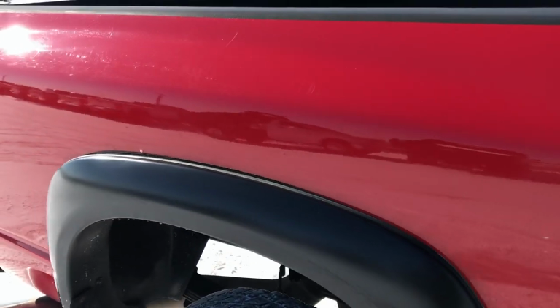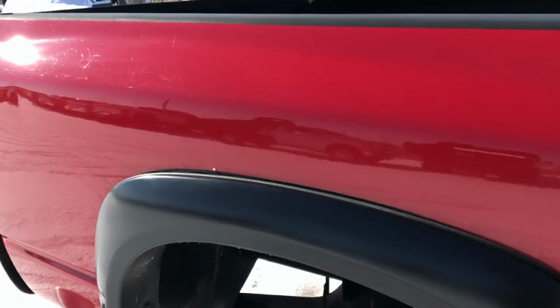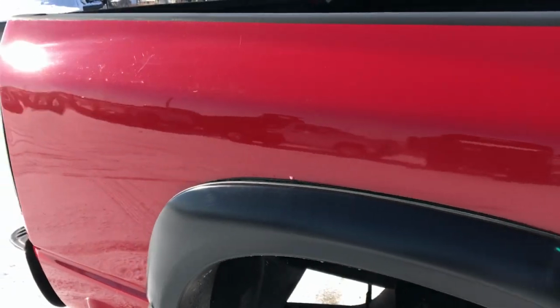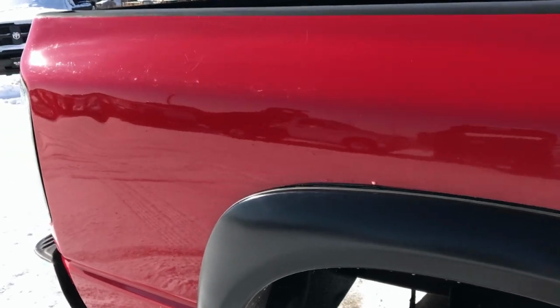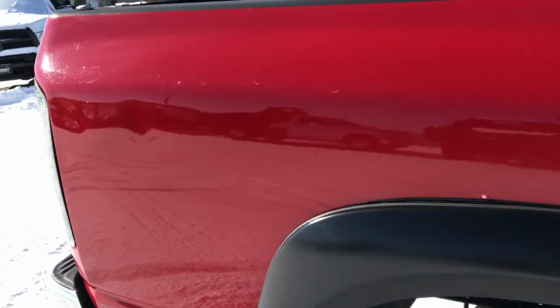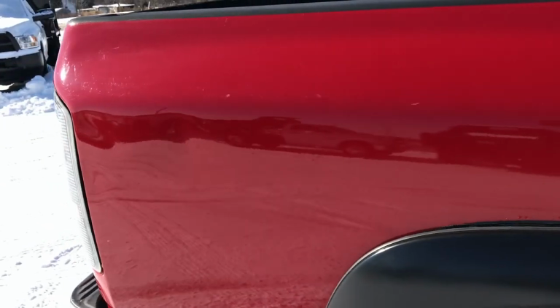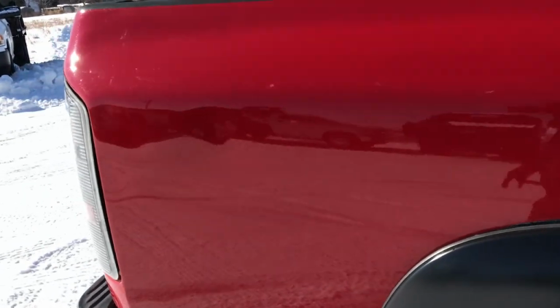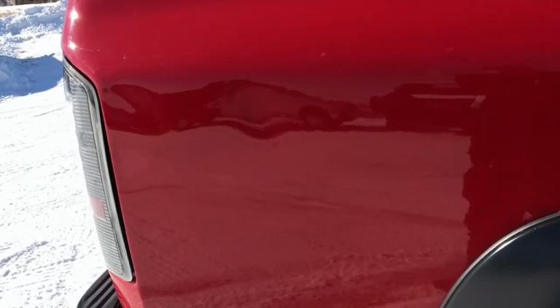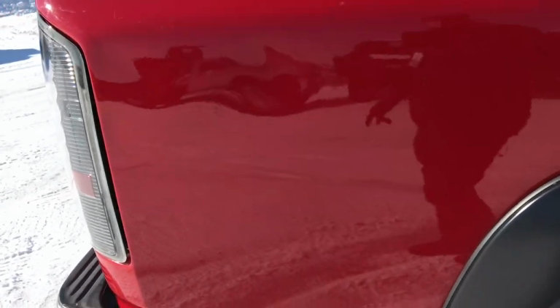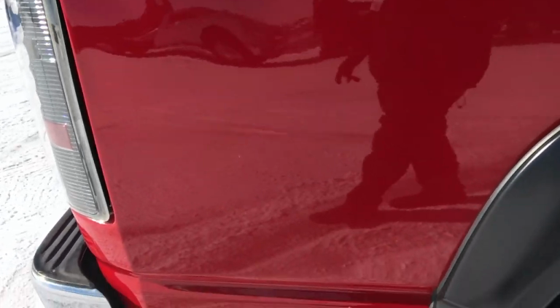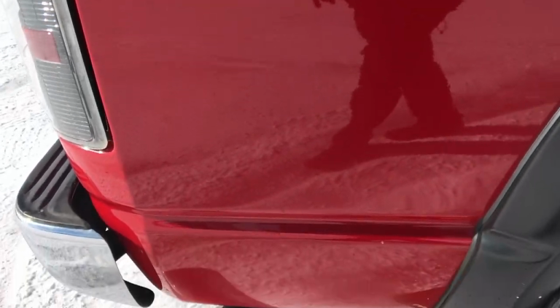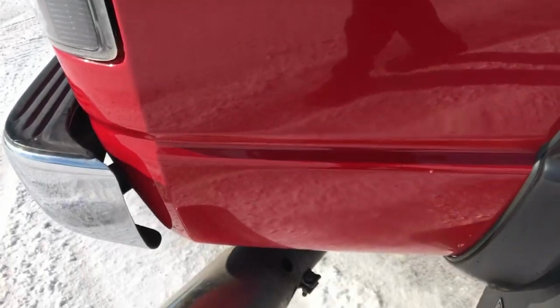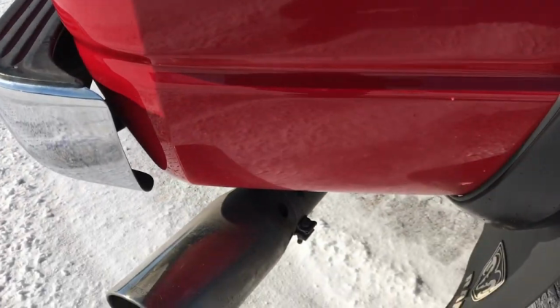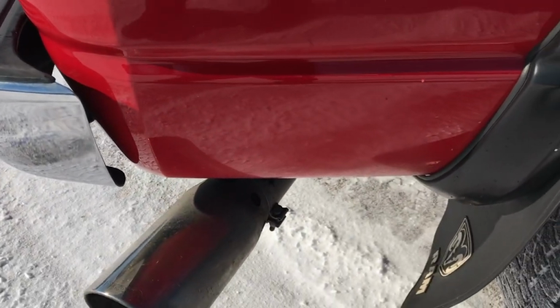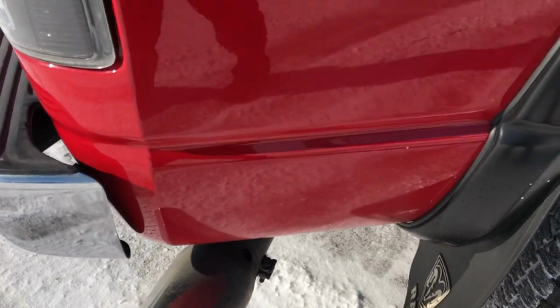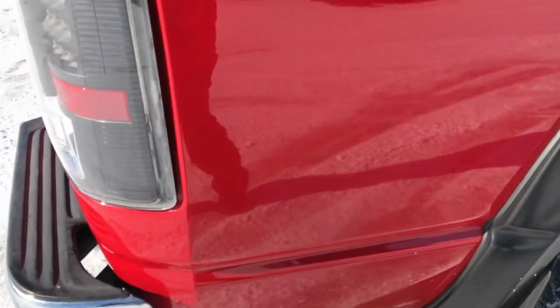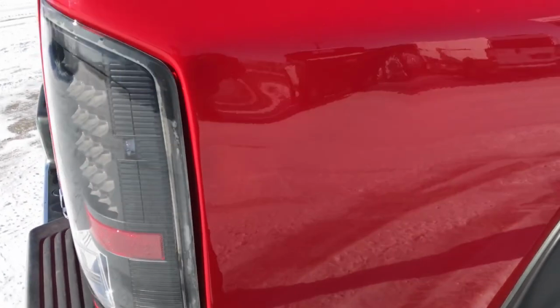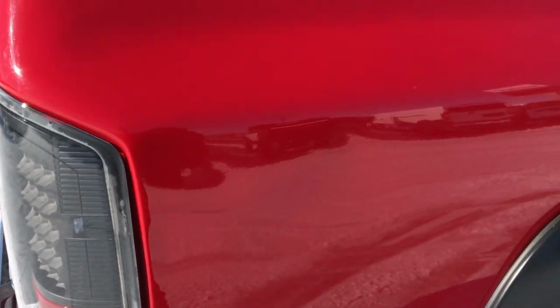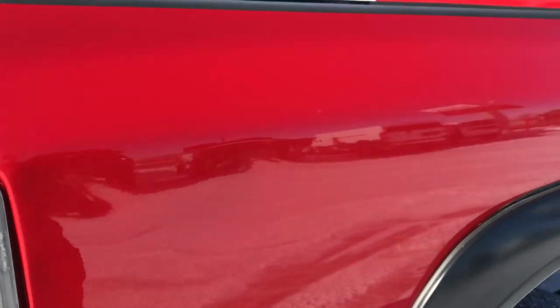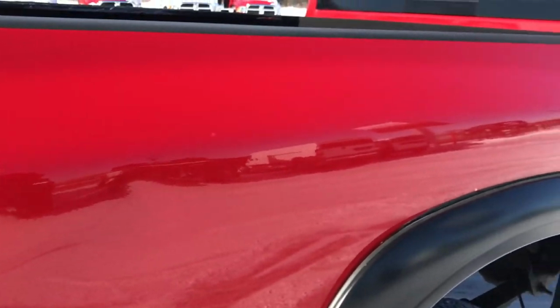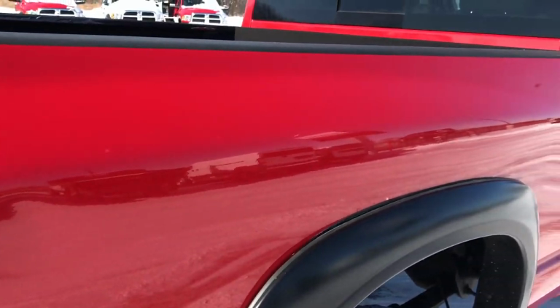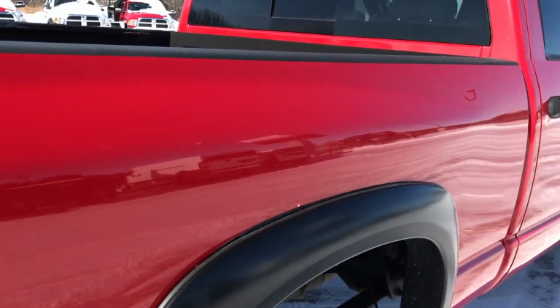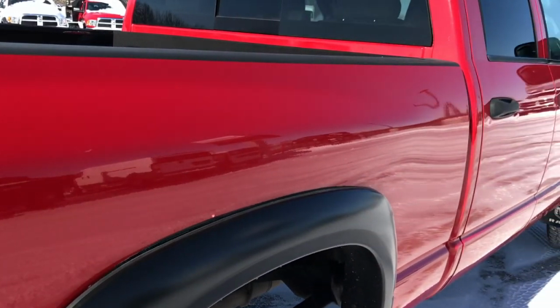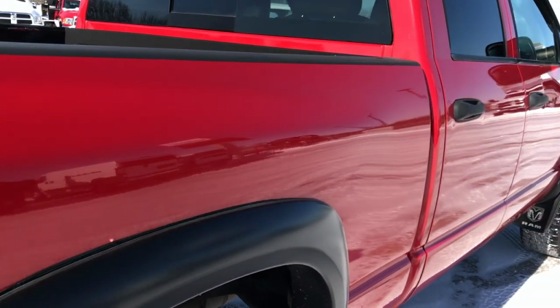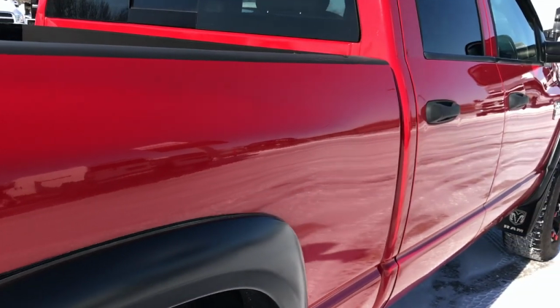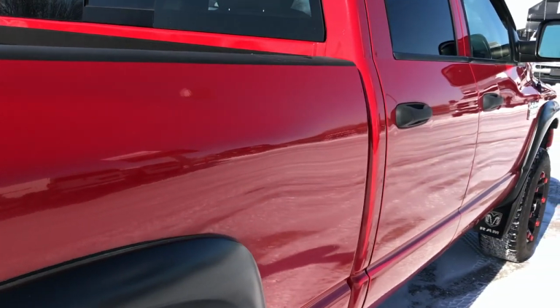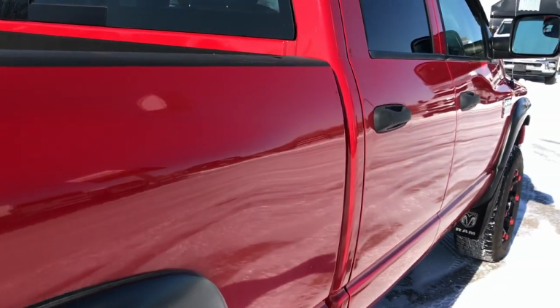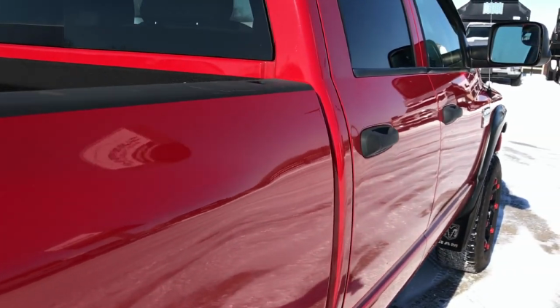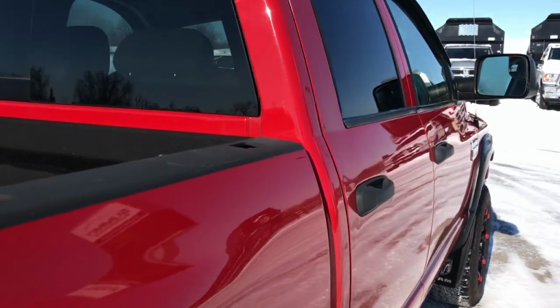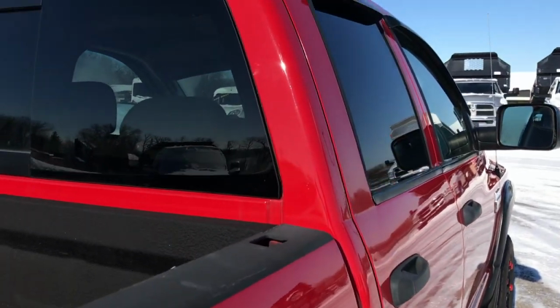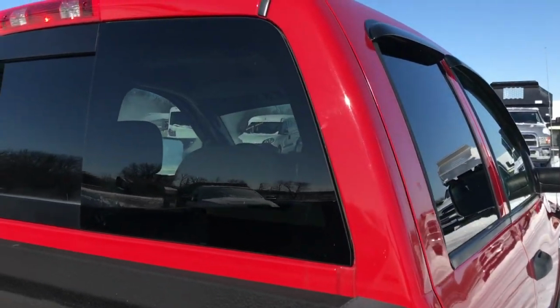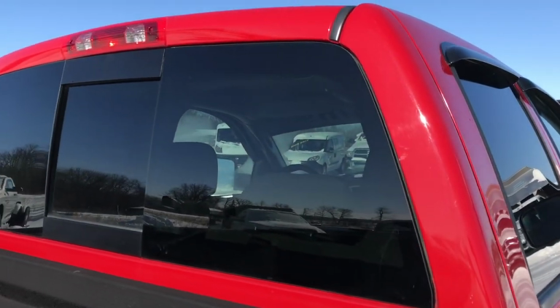We take these HD videos so that if you're far away, or even if you're close by and just cannot make the trip down, you can still see the truck, hear the truck, and have confidence in the vehicle you're looking at before you even get here.